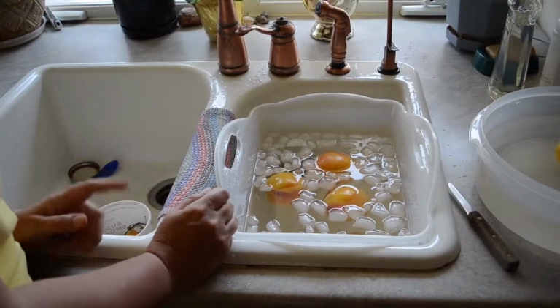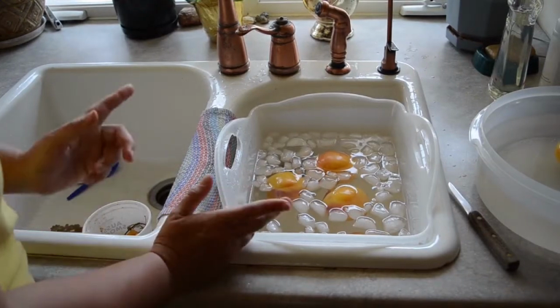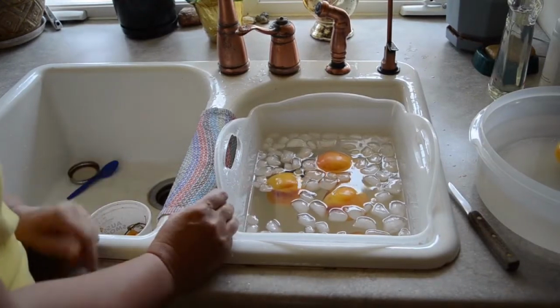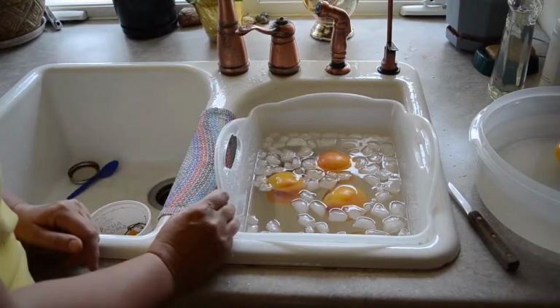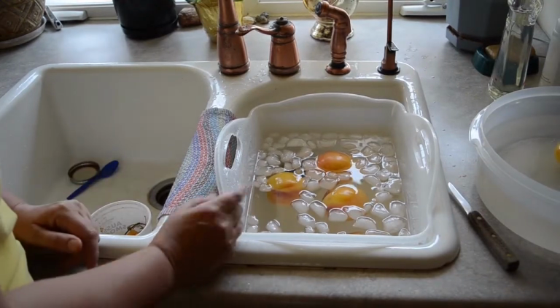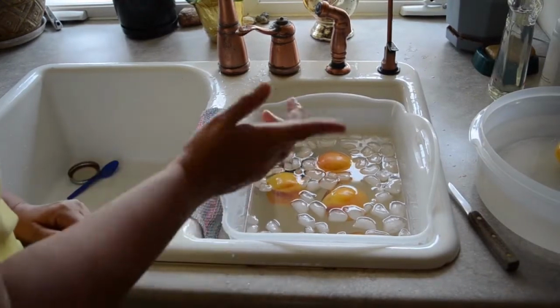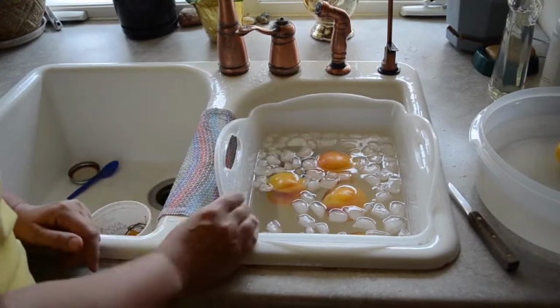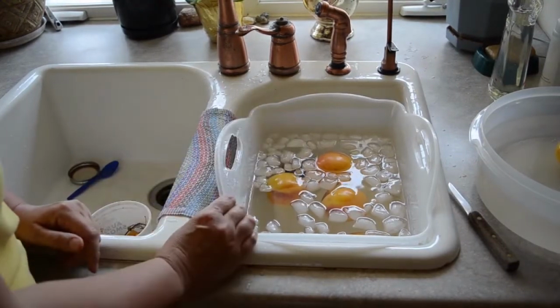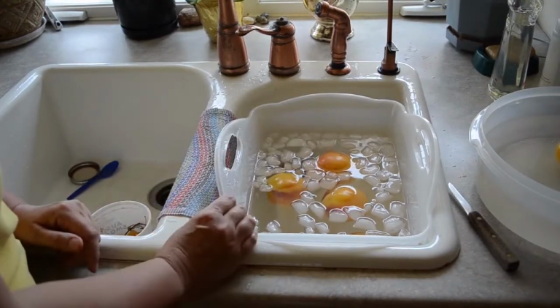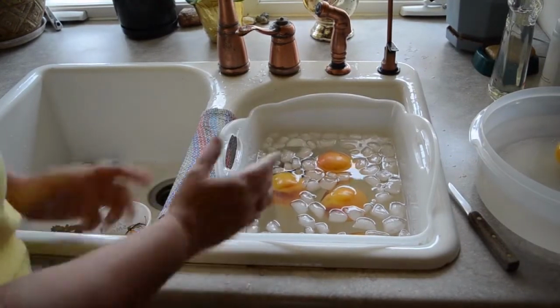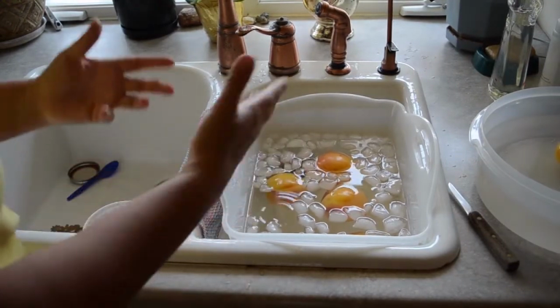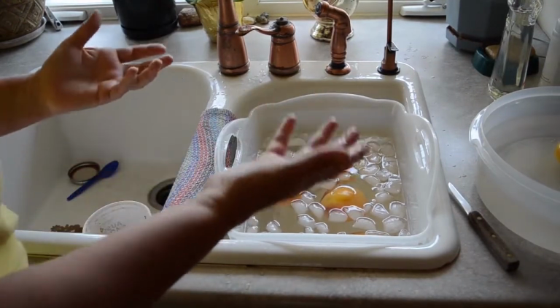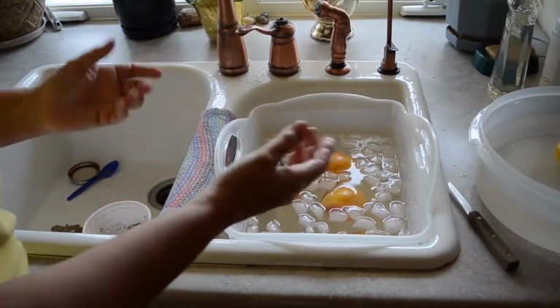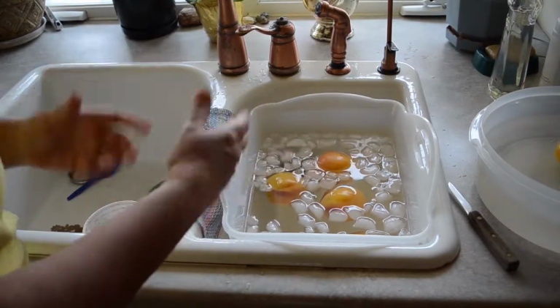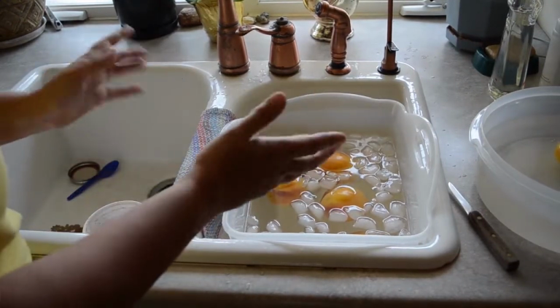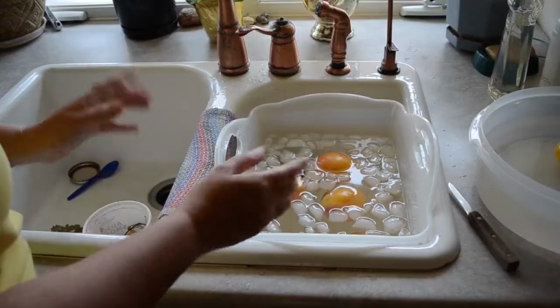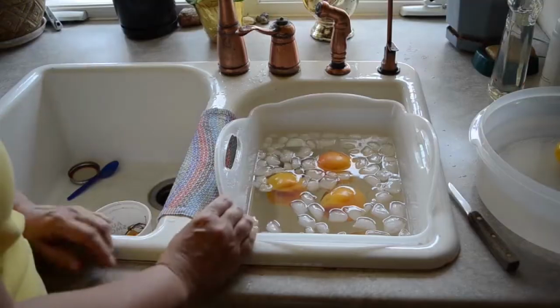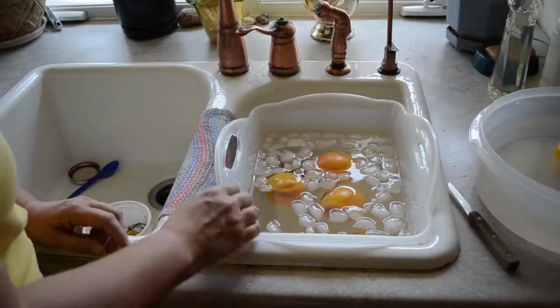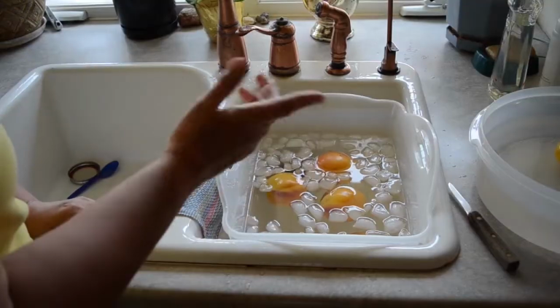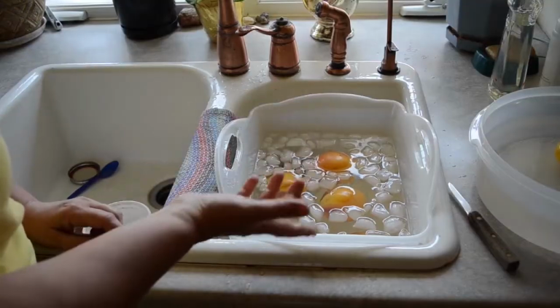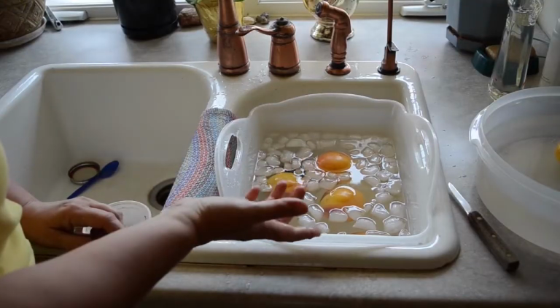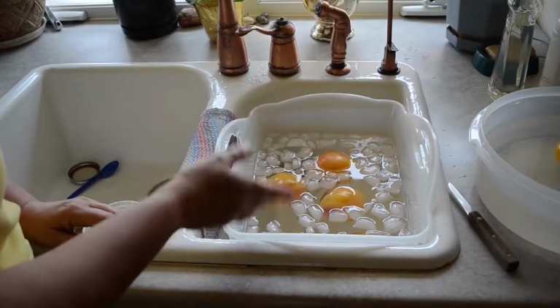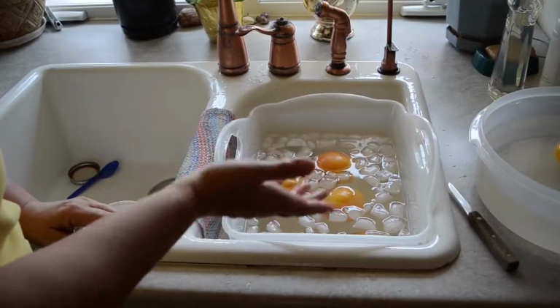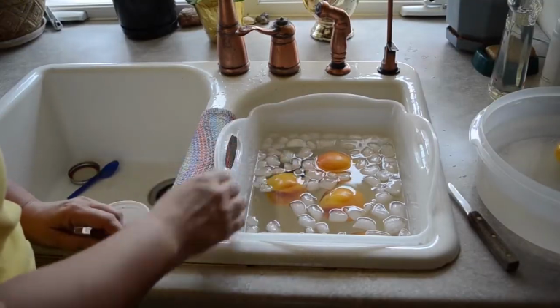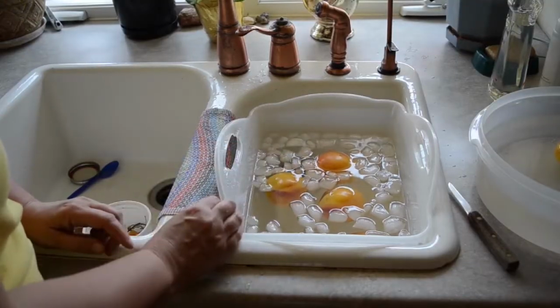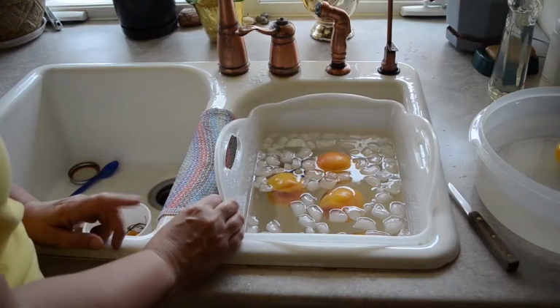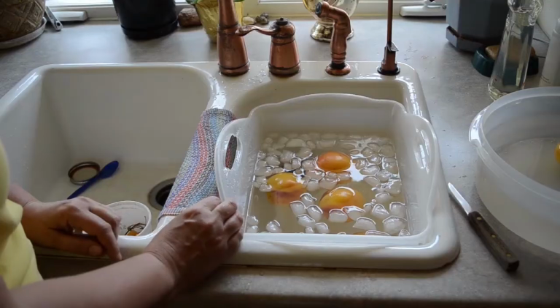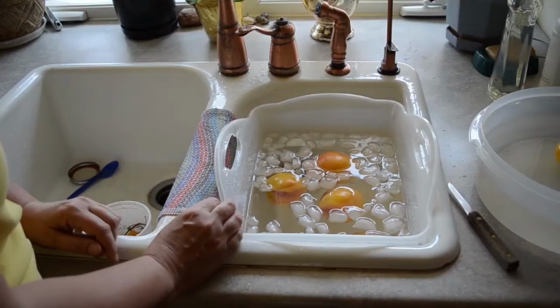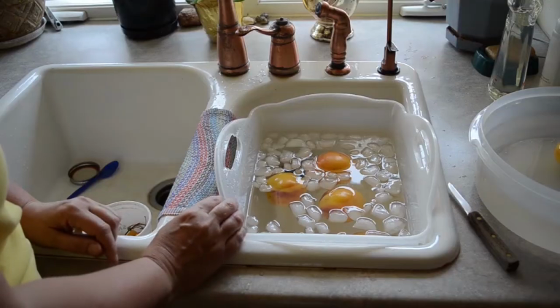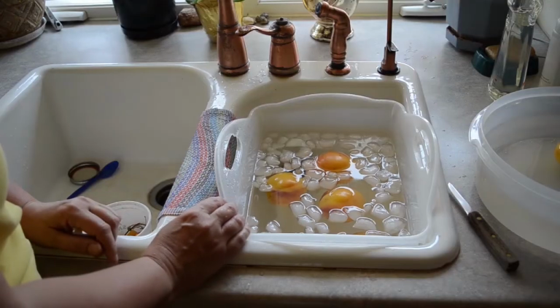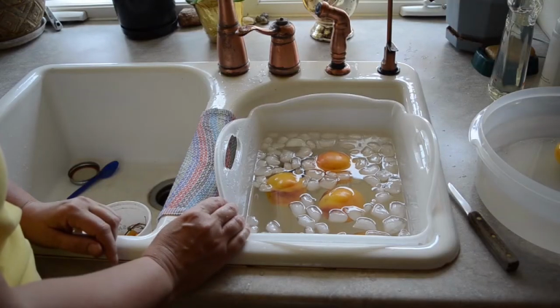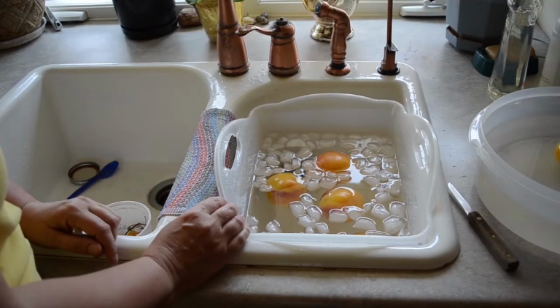Then you can use these — you can can them whole, or in halves, or quarters, or whatever. Freeze dry them, use them for jam, and that's what we're going to tackle next. Thank you for watching.